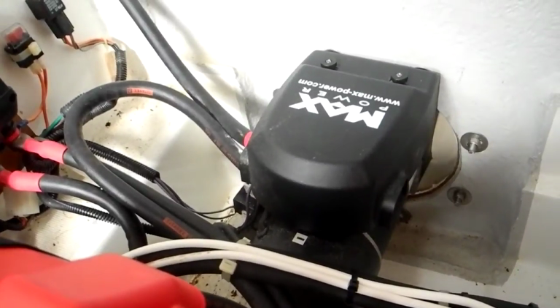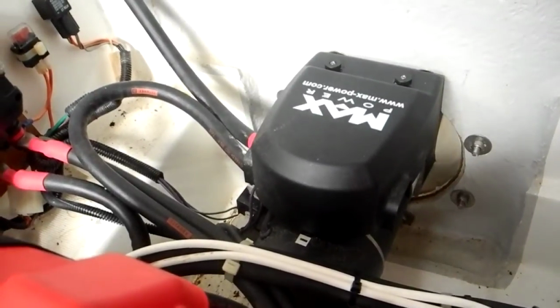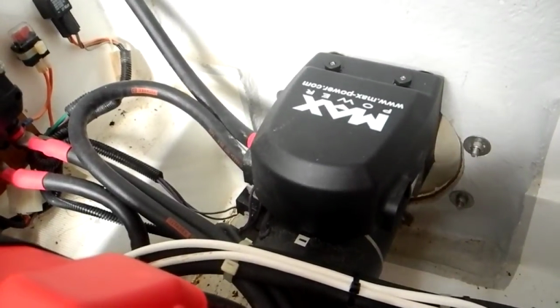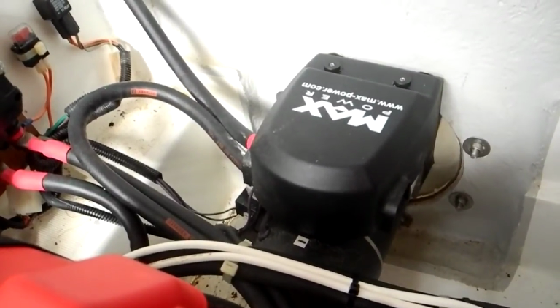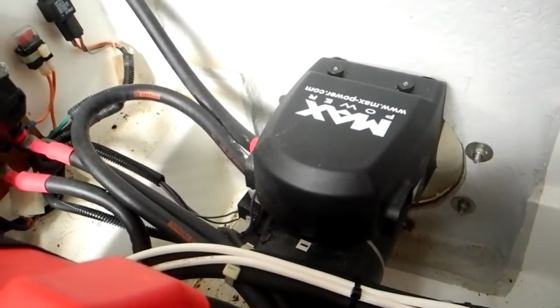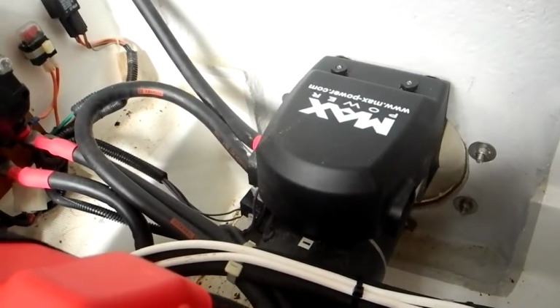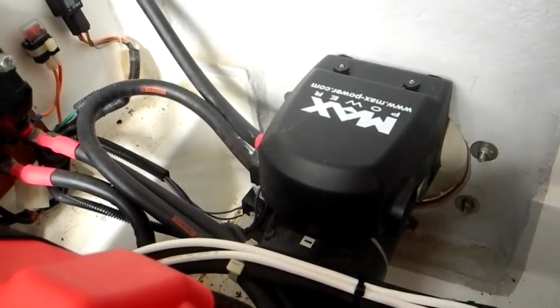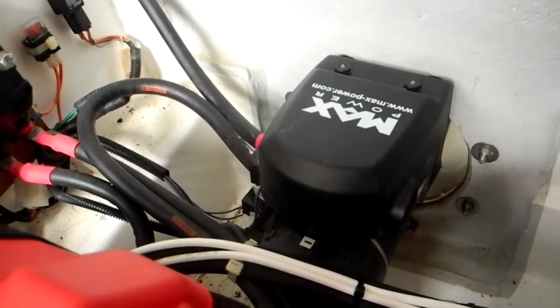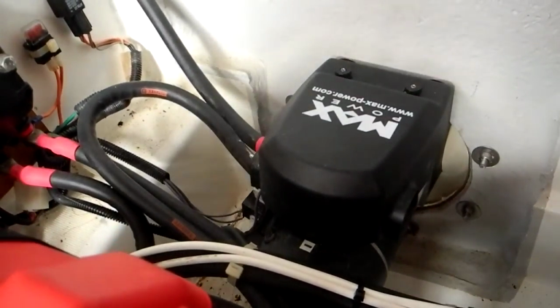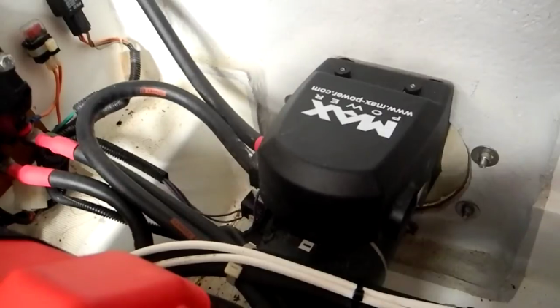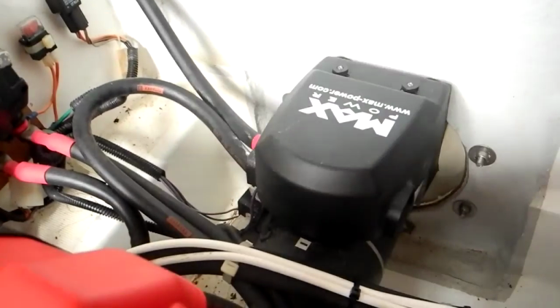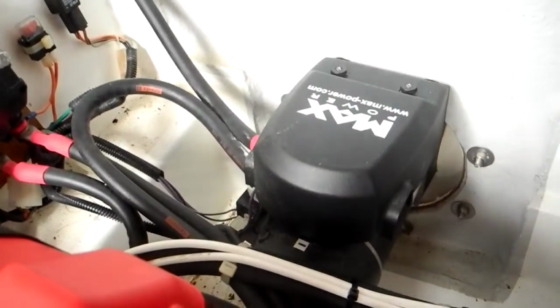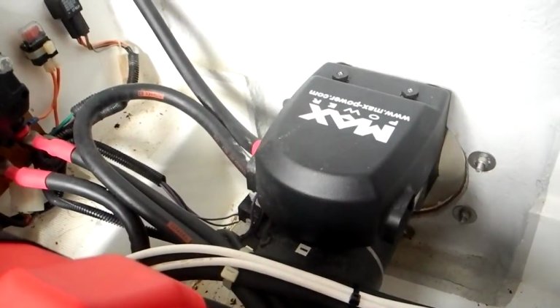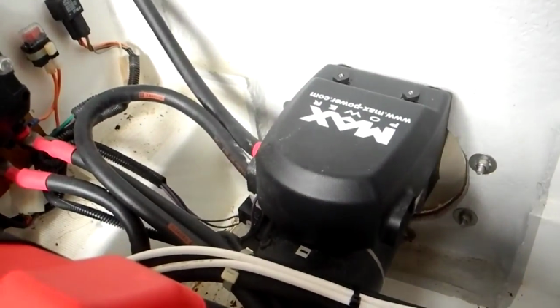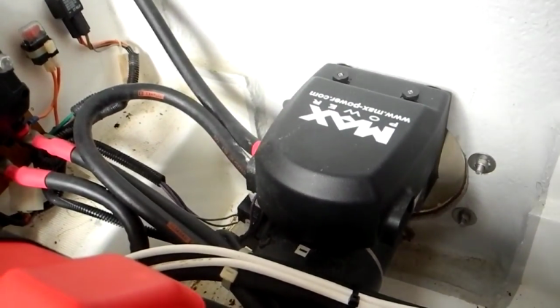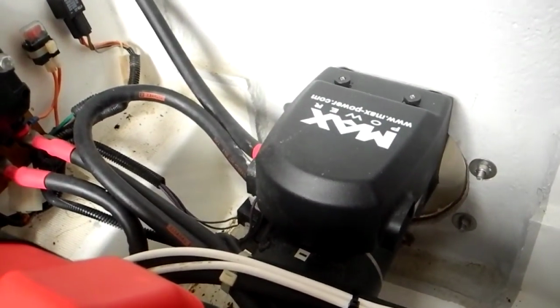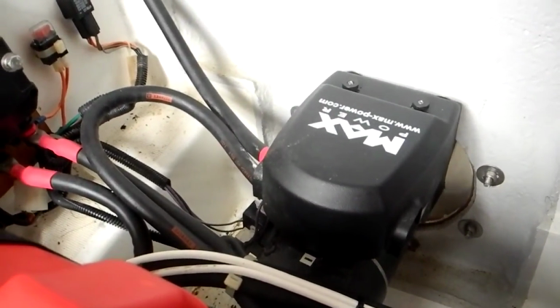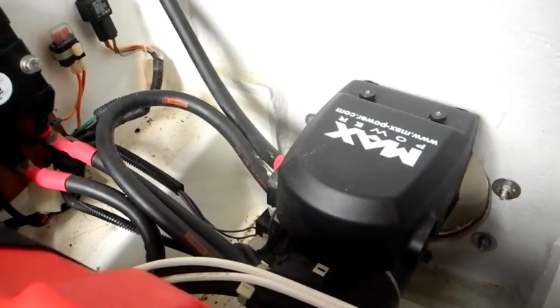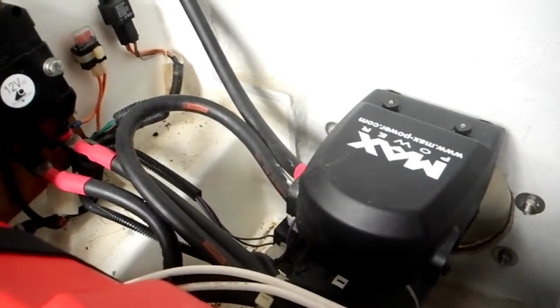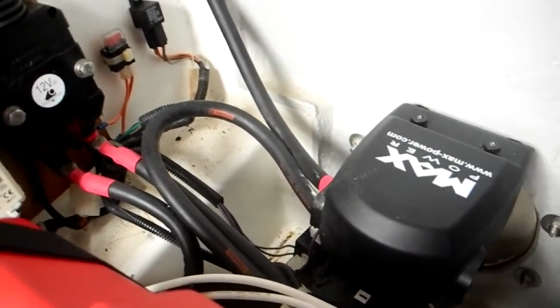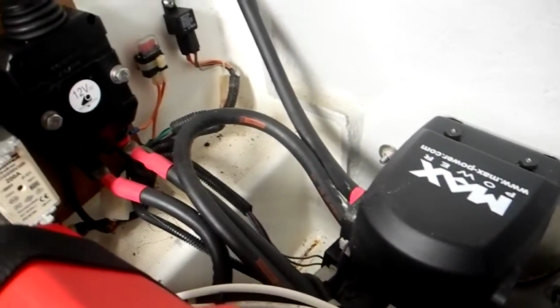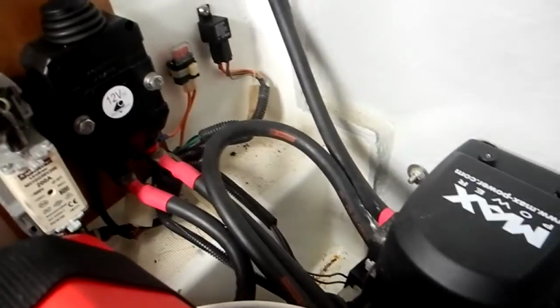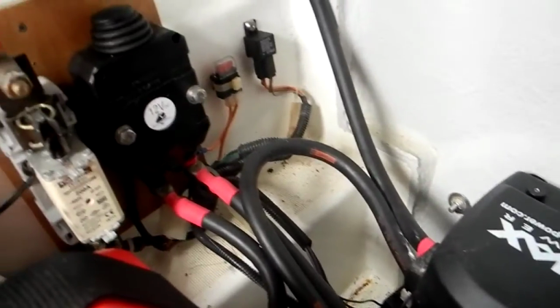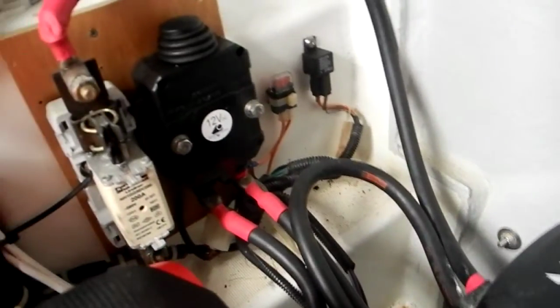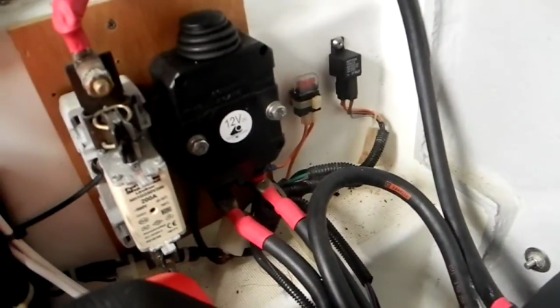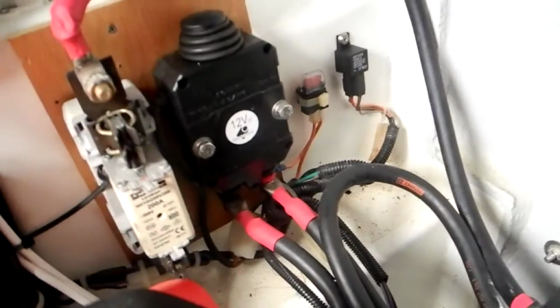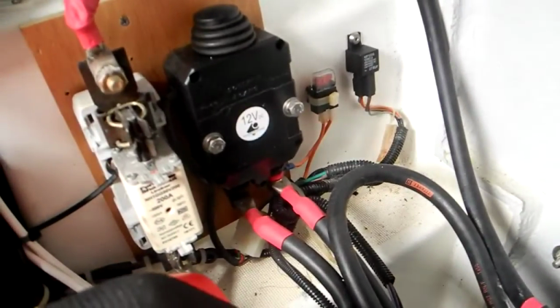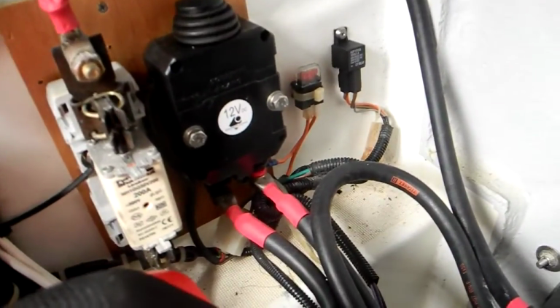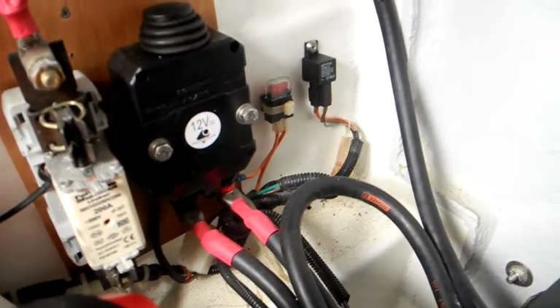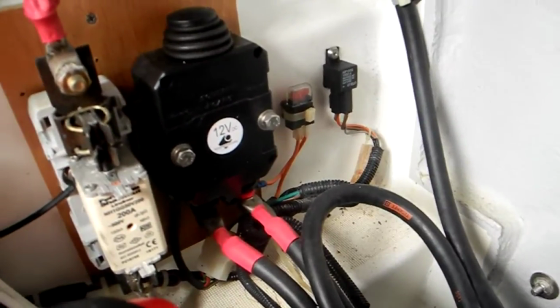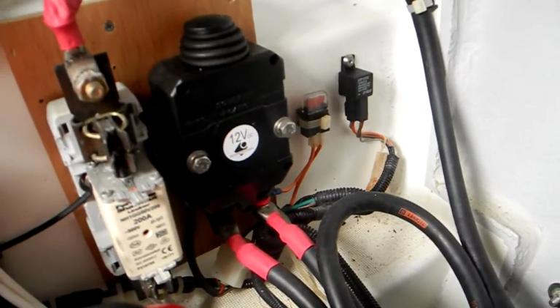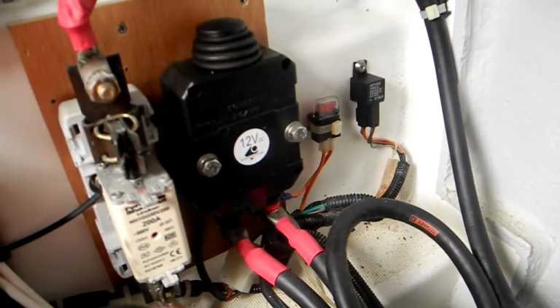Looking at the stern thruster on the Swift Trawler 34 — there's the stern thruster motor at max power. I'm going to move the camera a little bit to the left and show you some important electrical items.